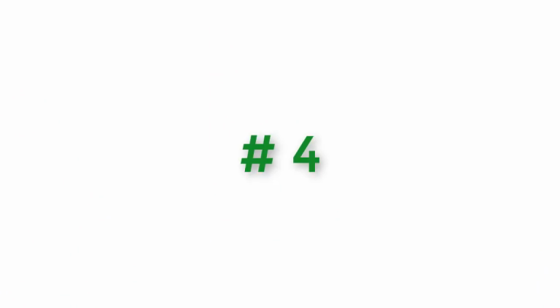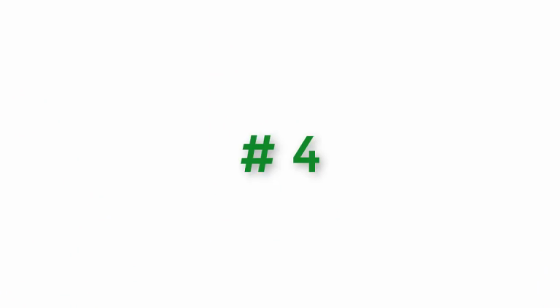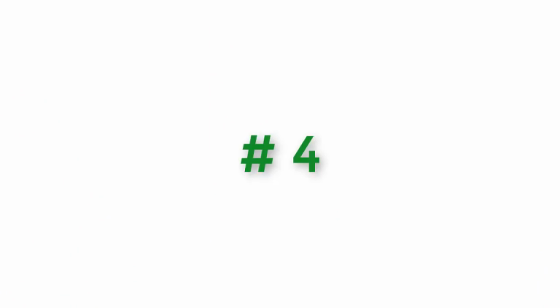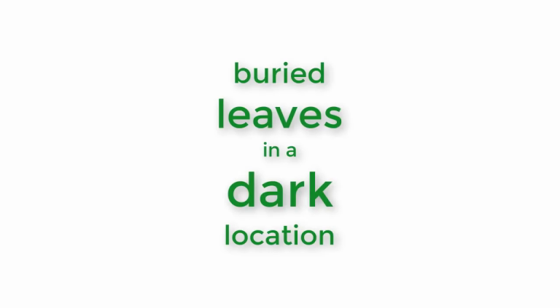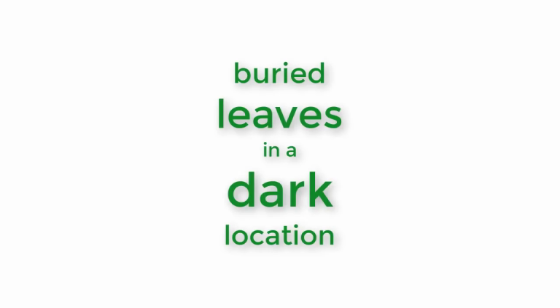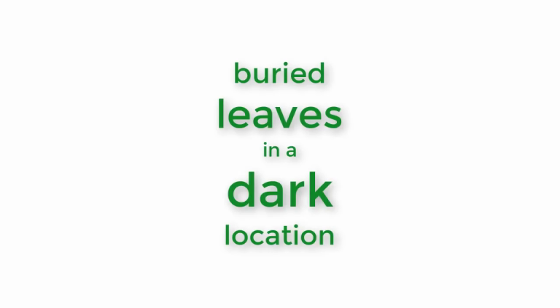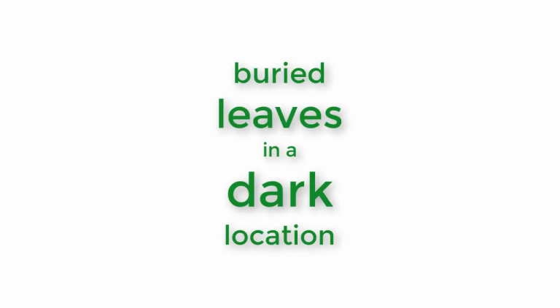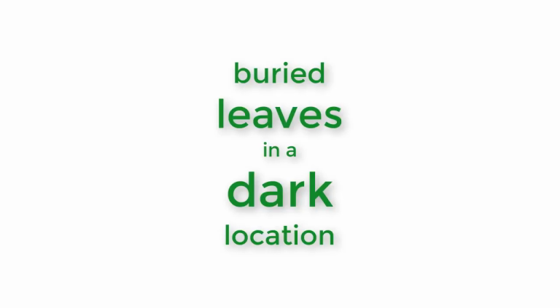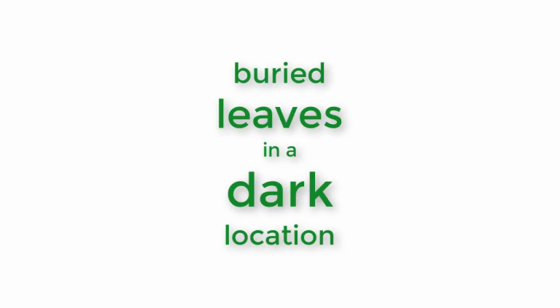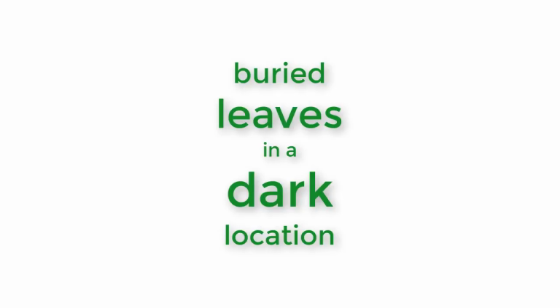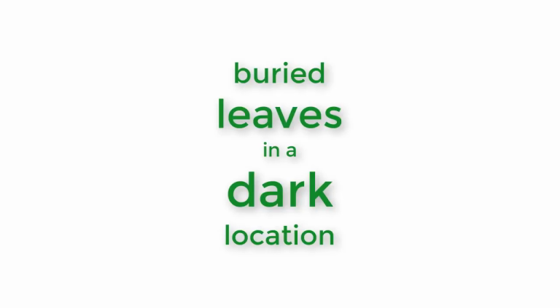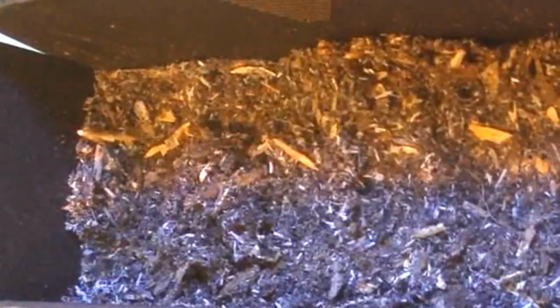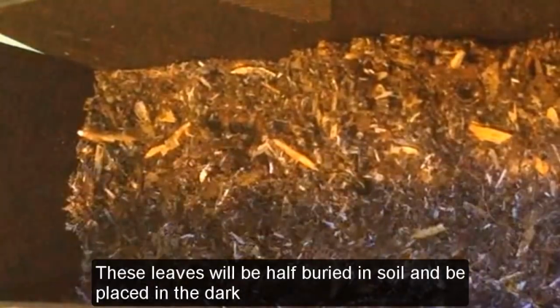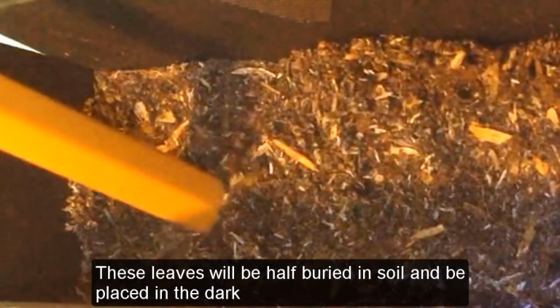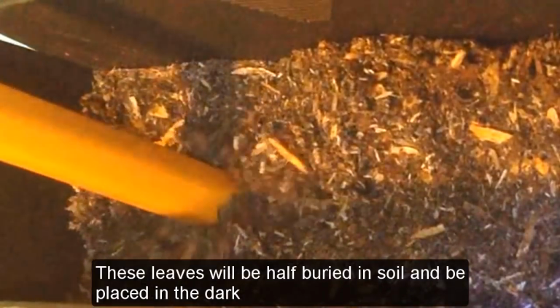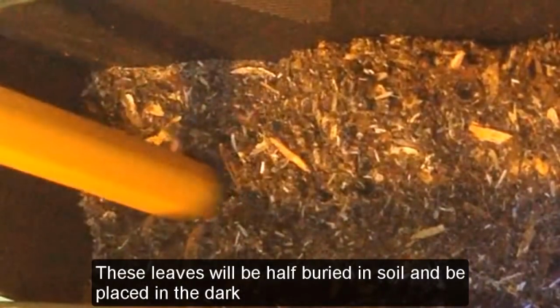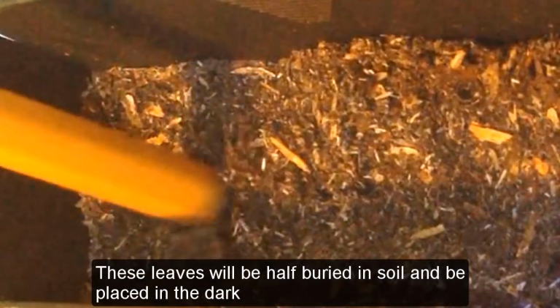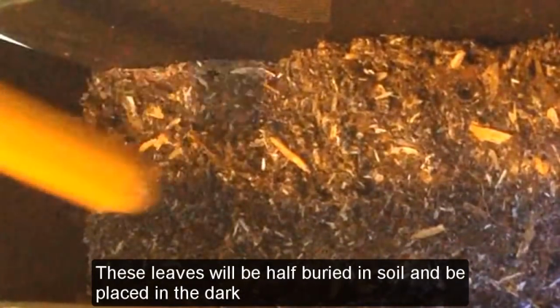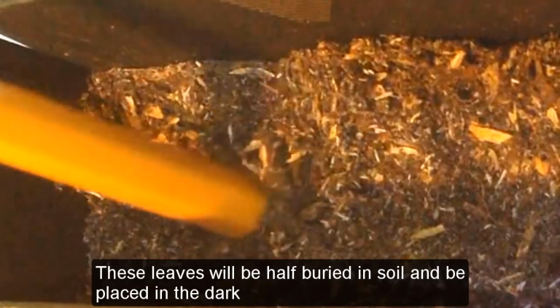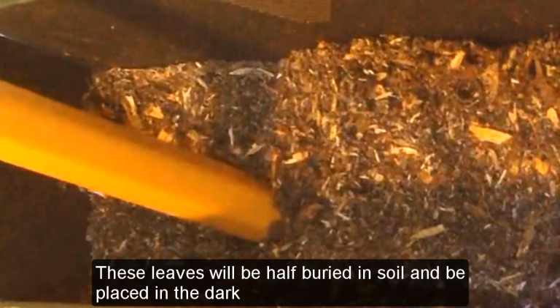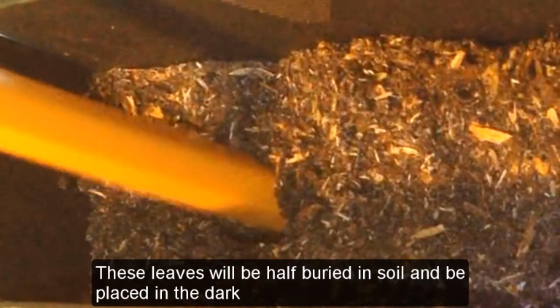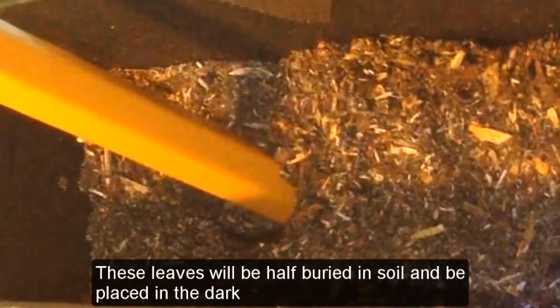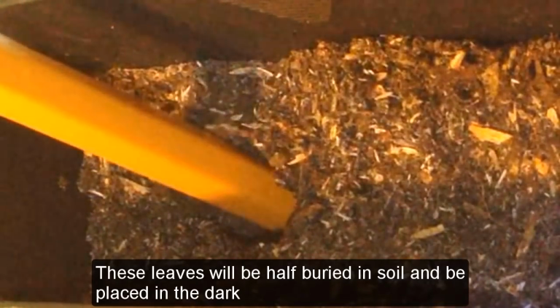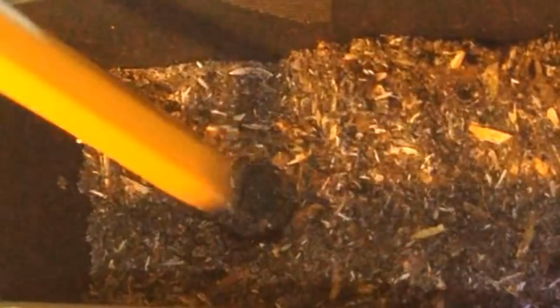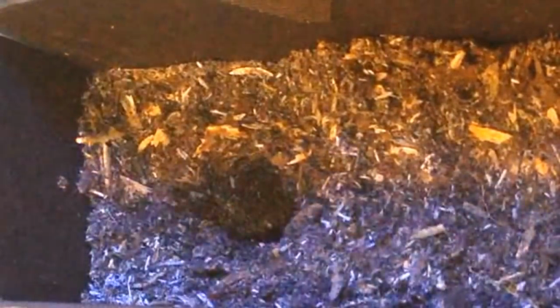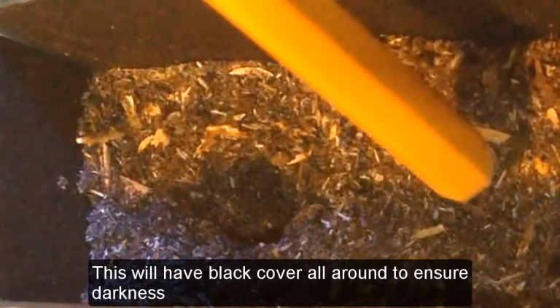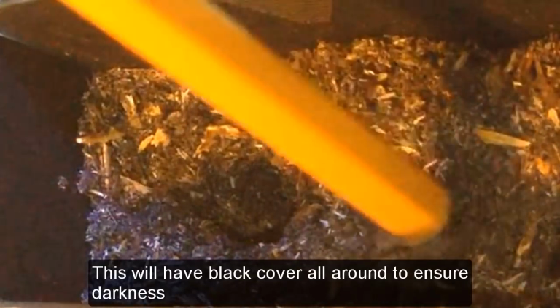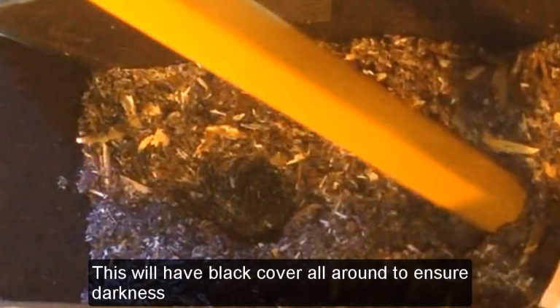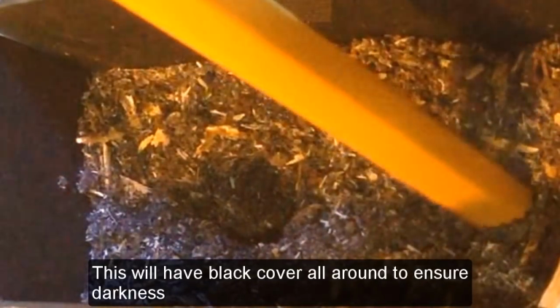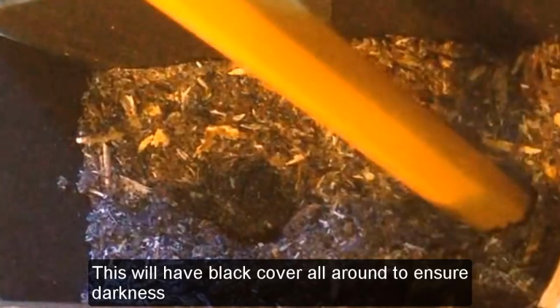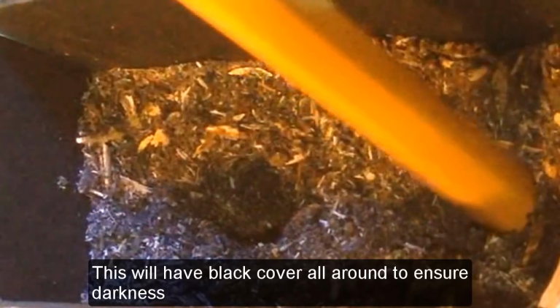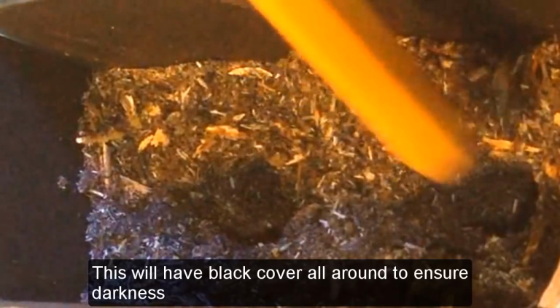Number four: buried leaves in a dark location. These leaves will be half buried in soil and placed in the dark. This will have a black cover all around to ensure darkness.